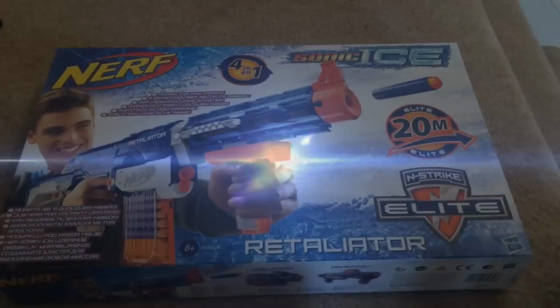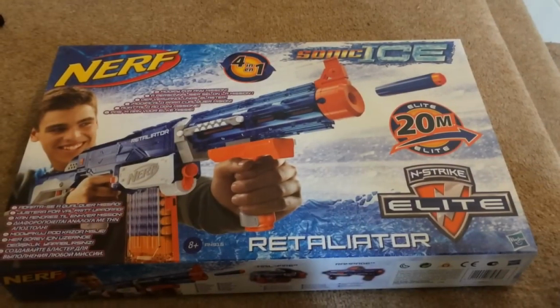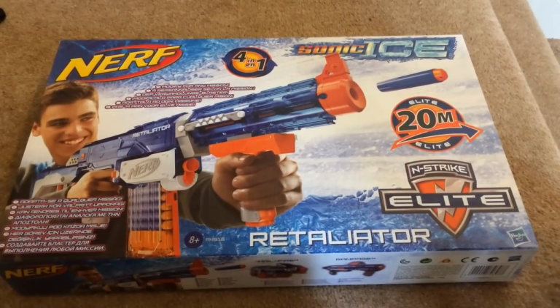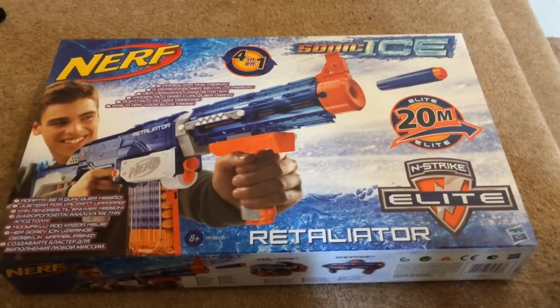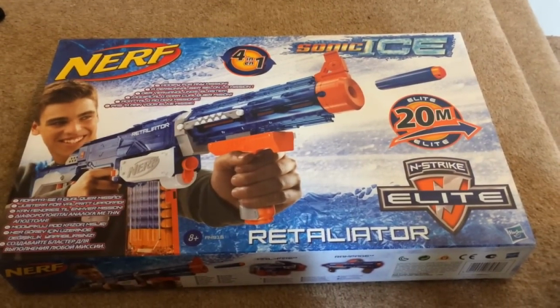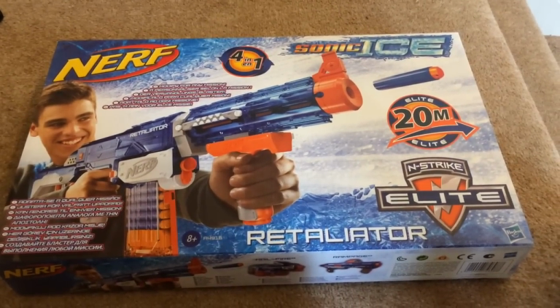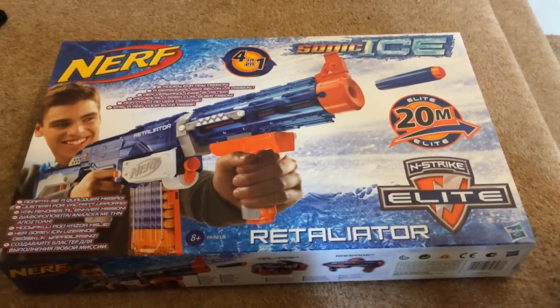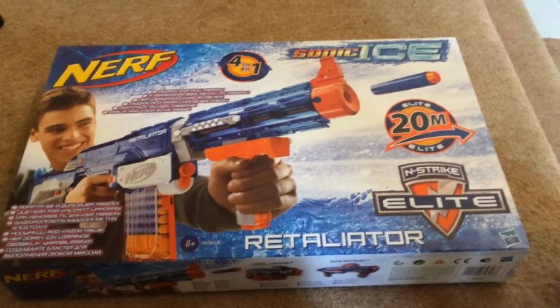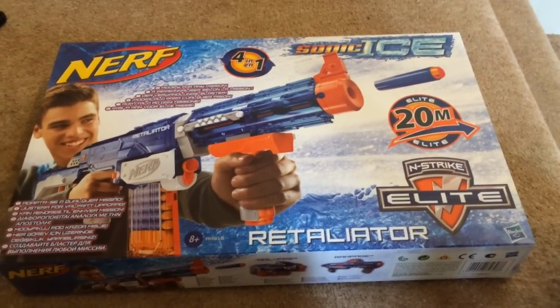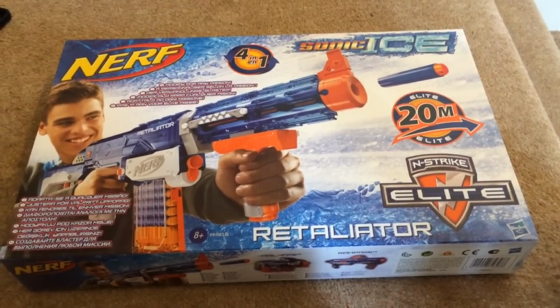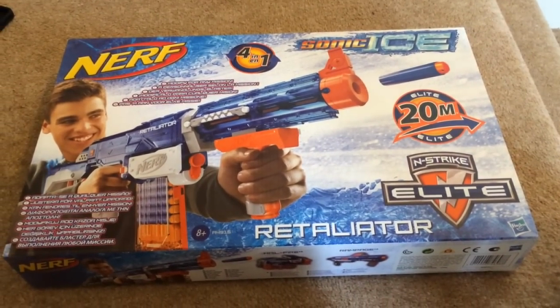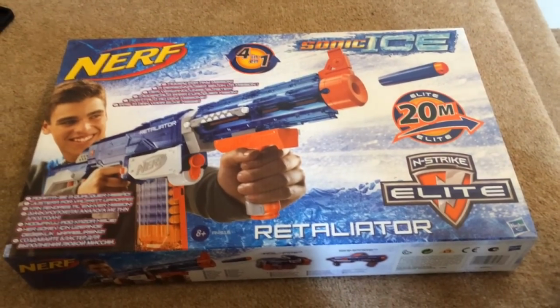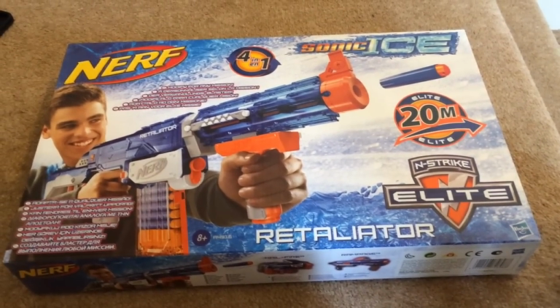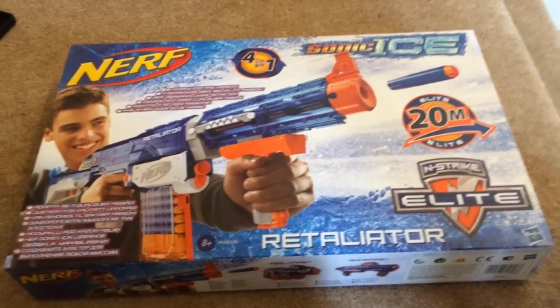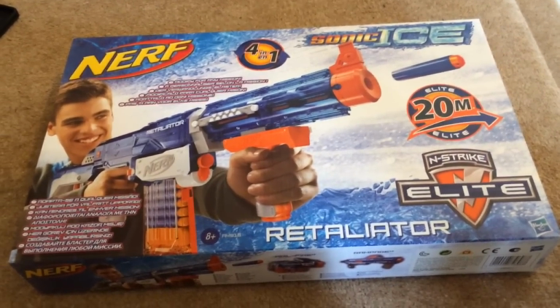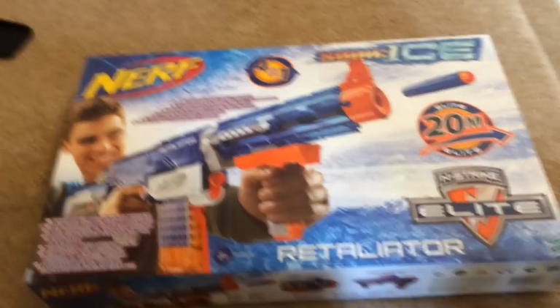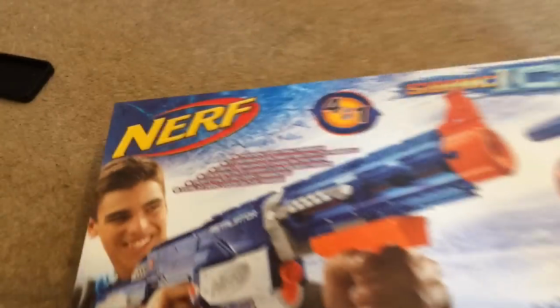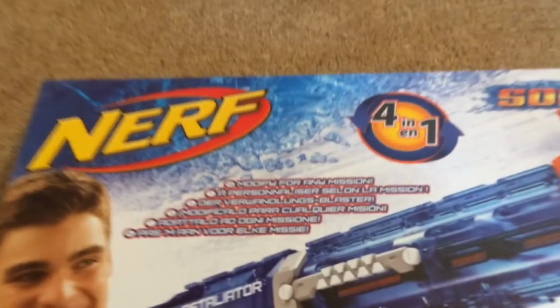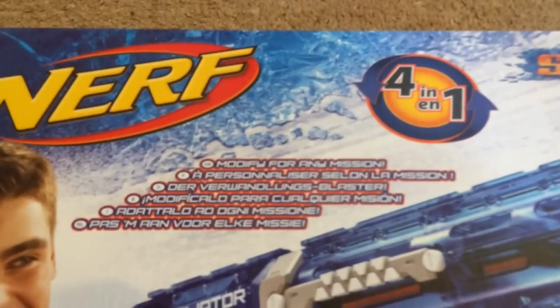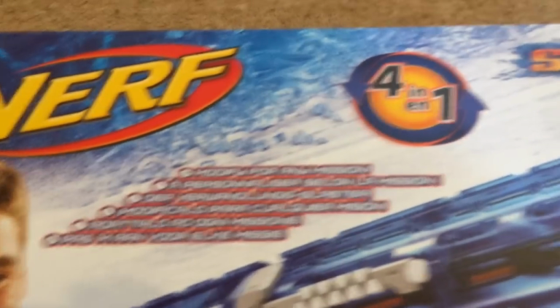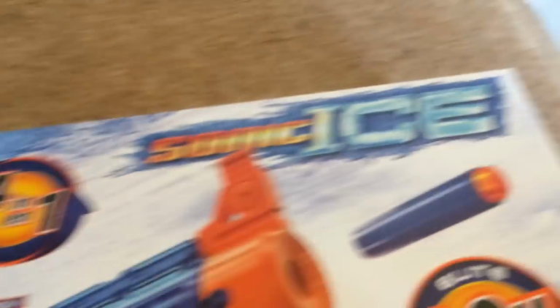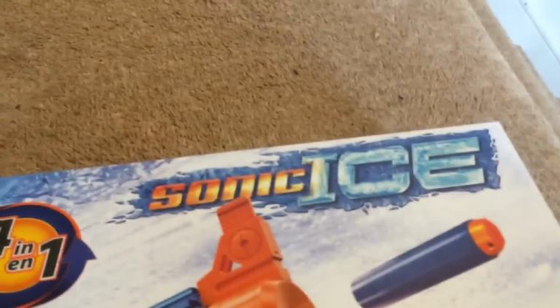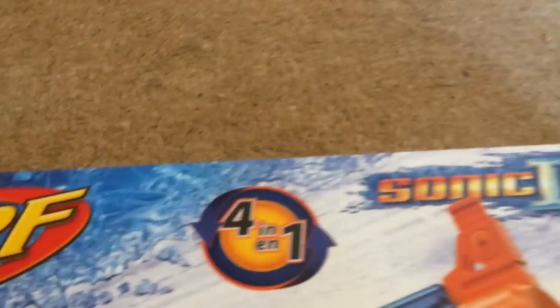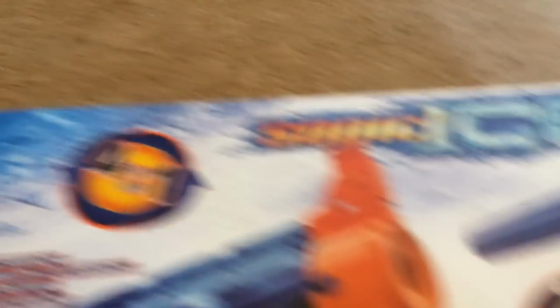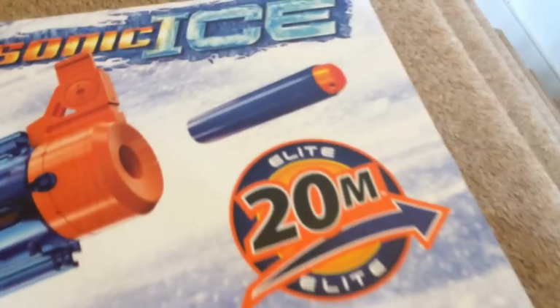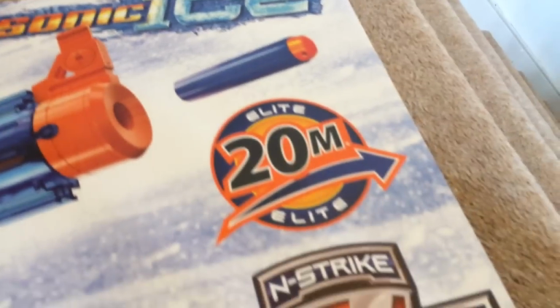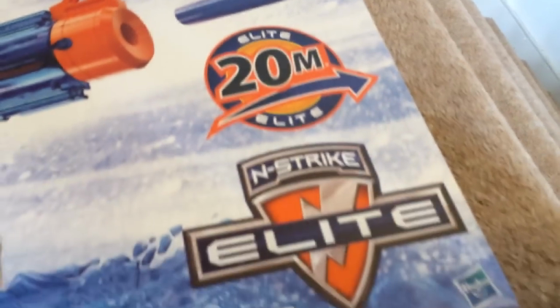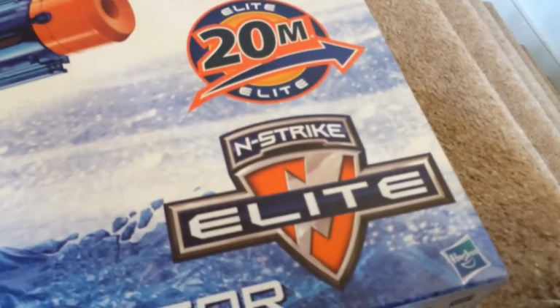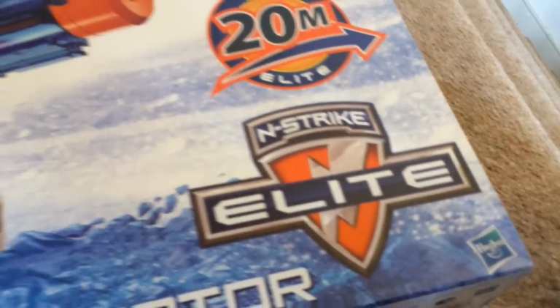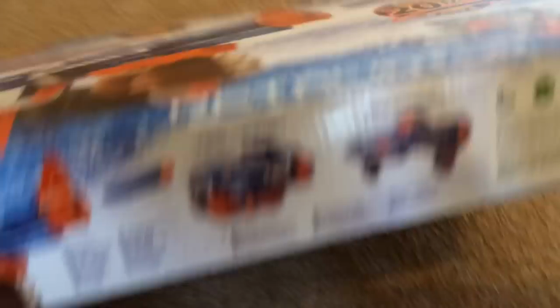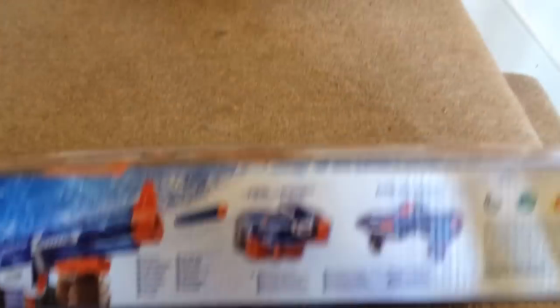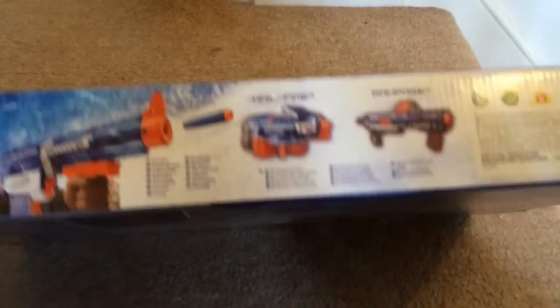Hey guys, what's up, 127 here bringing you an unboxing on the Nerf N-Strike Elite Sonic Ice Retaliator. On the front it says 'Modify for any mission, Sonic Ice,' and it ranges 20 meters. N-Strike Elite is printed on the side.